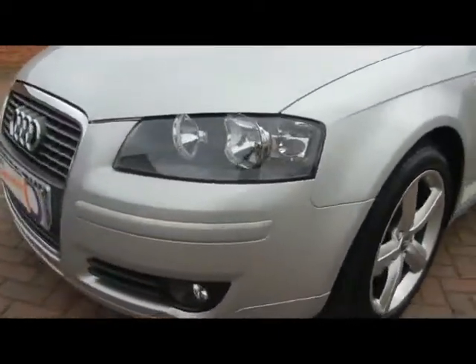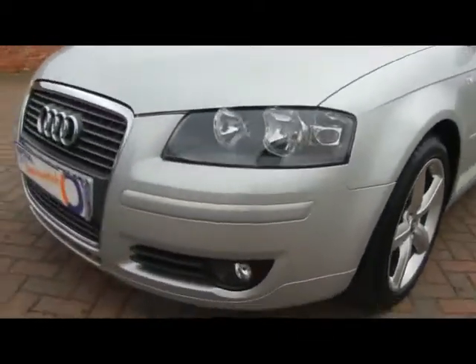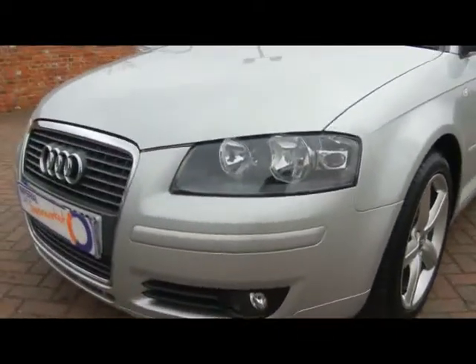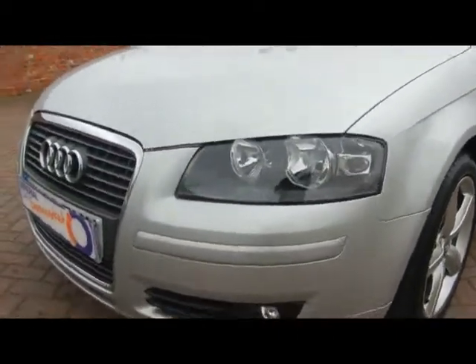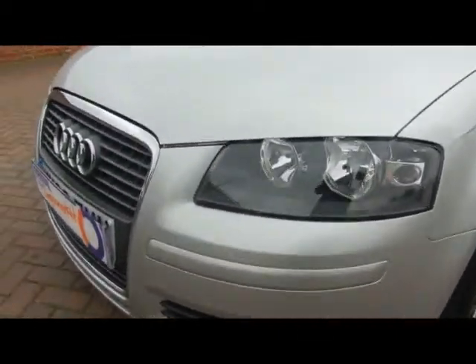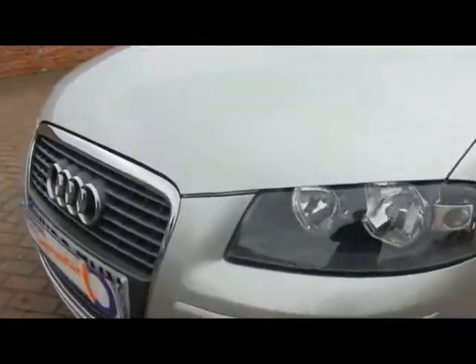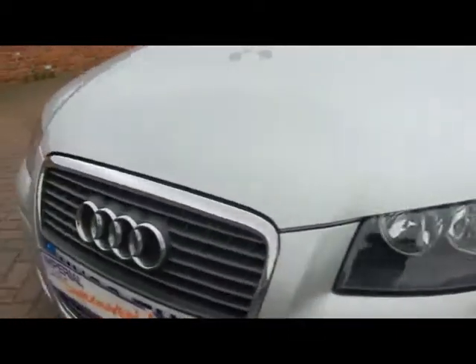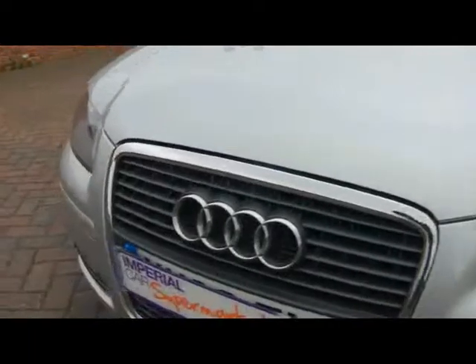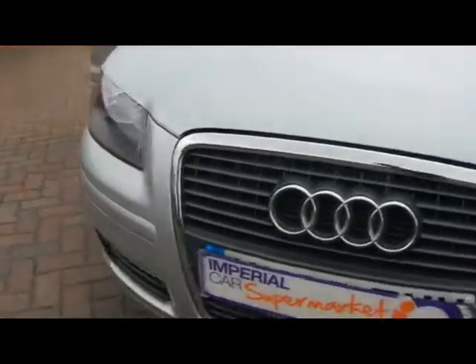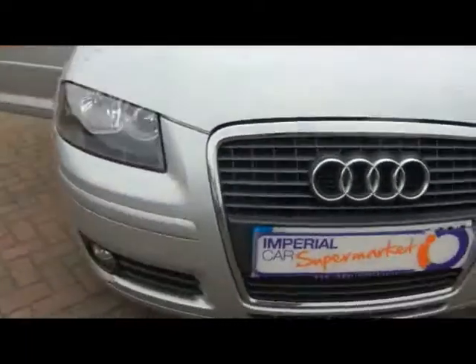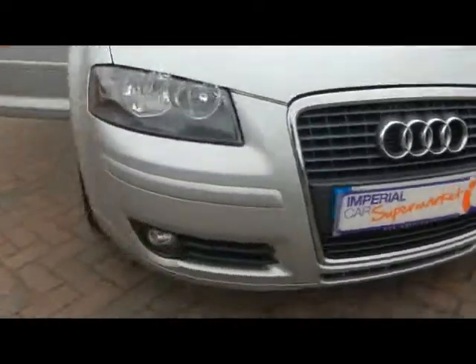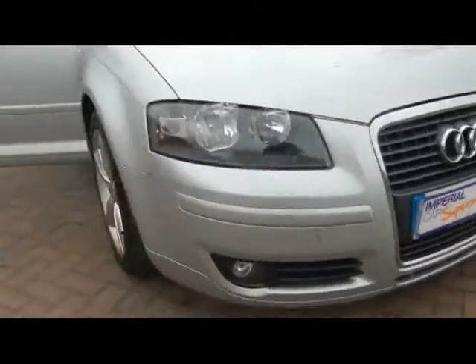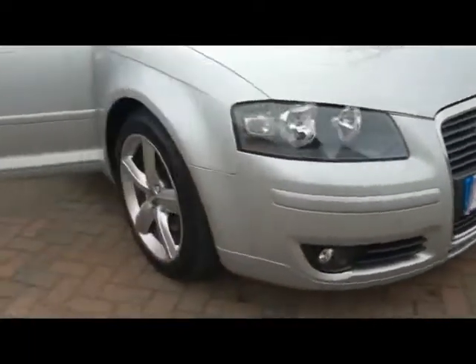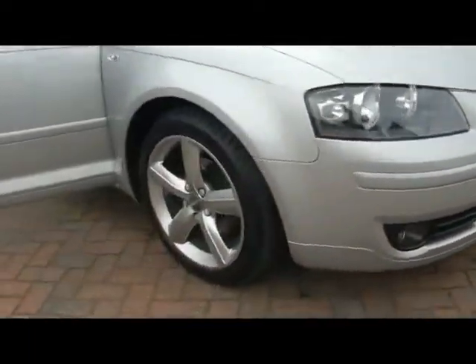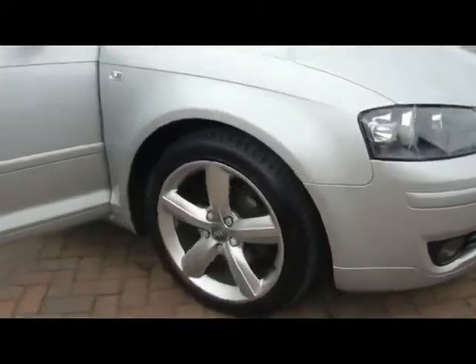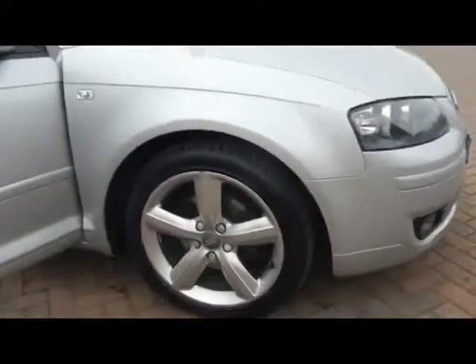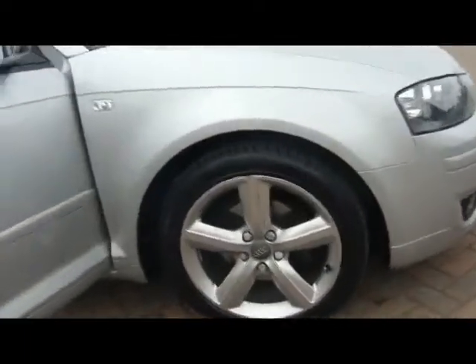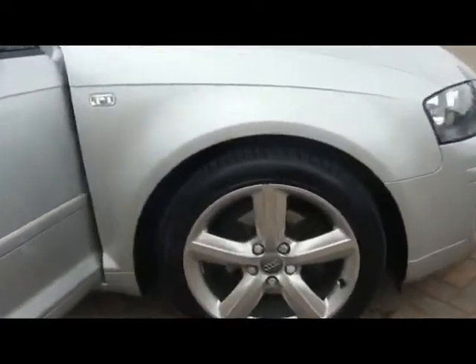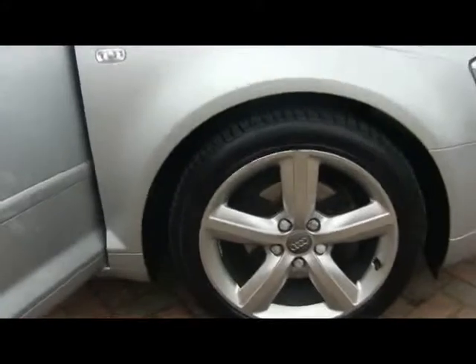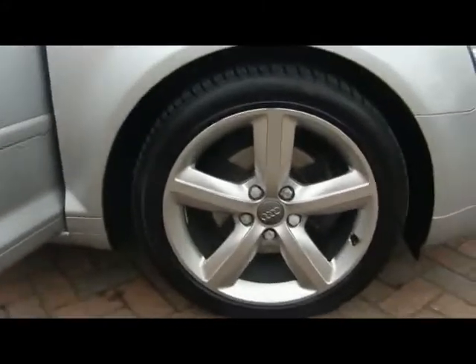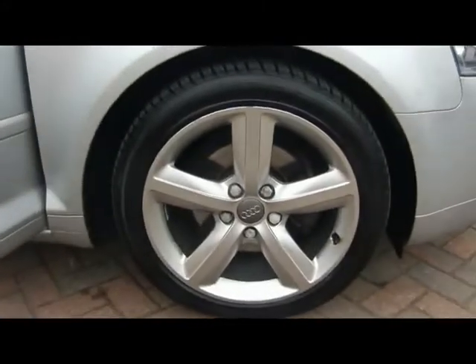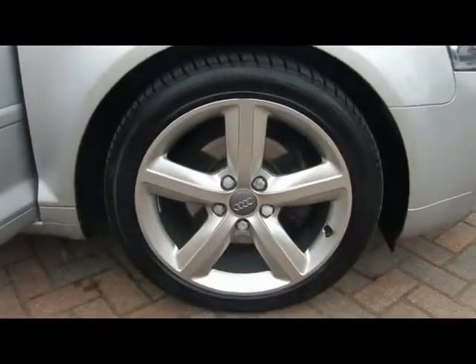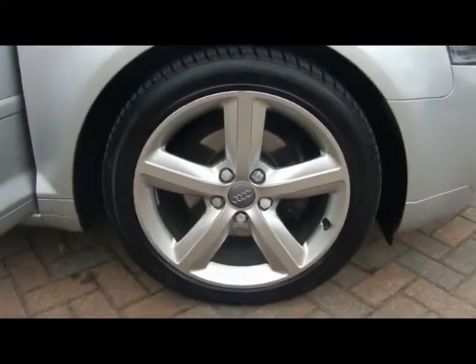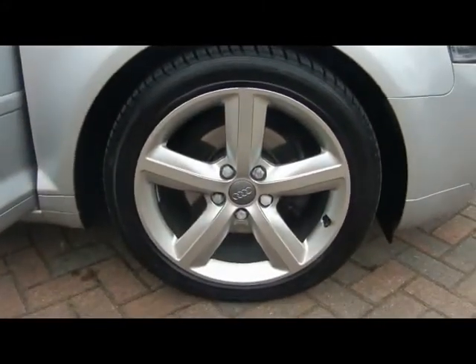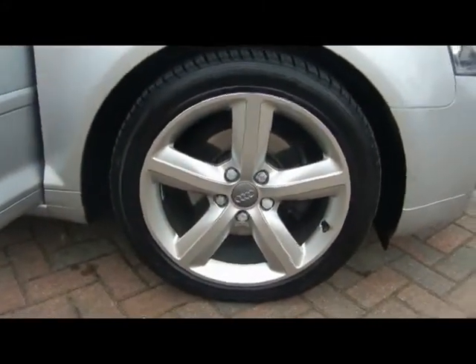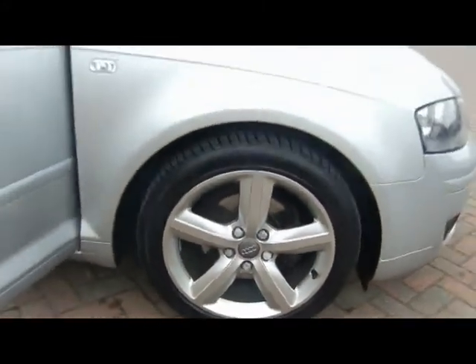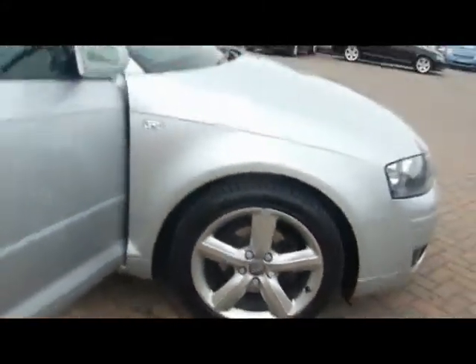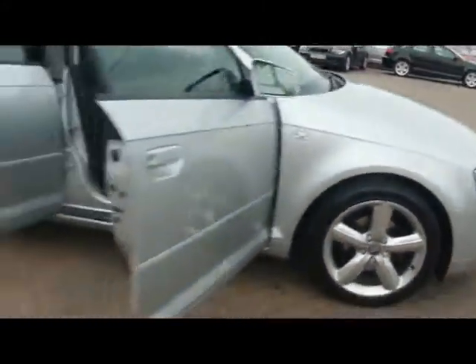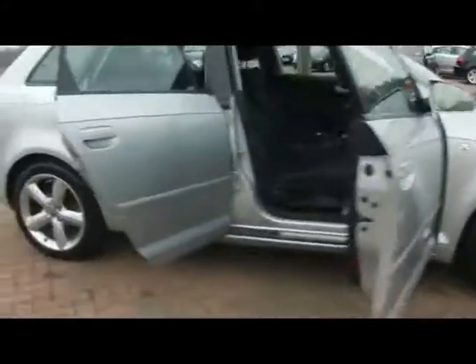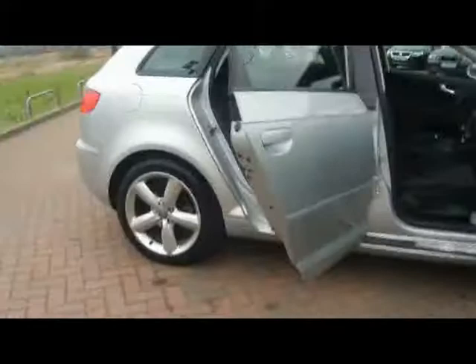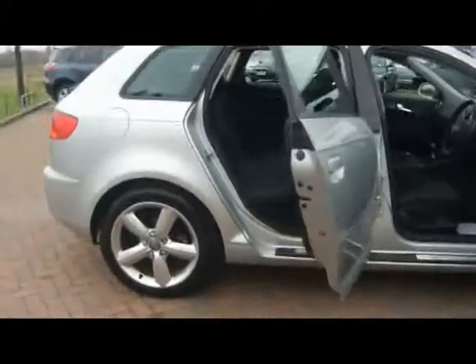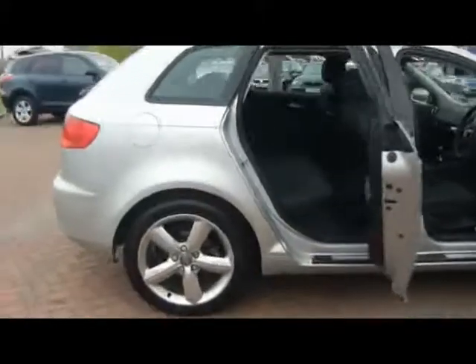We've got front fog lights and 17 inch alloys, which are all in really nice condition. None of them have touched the curb.